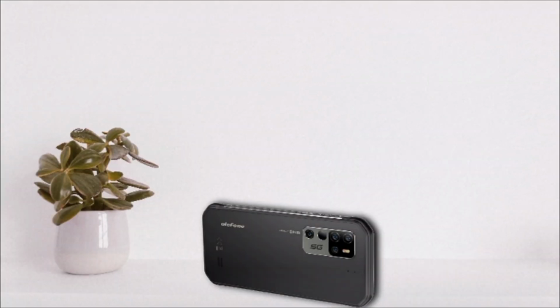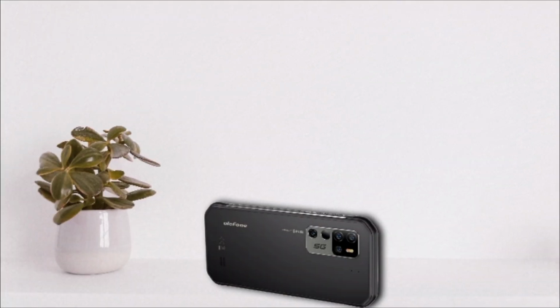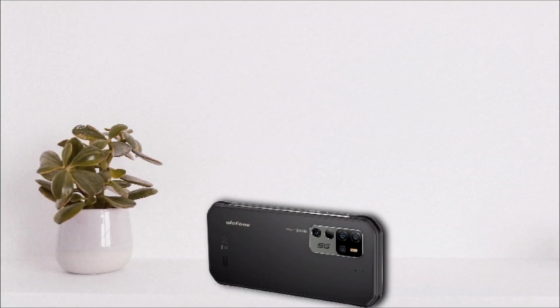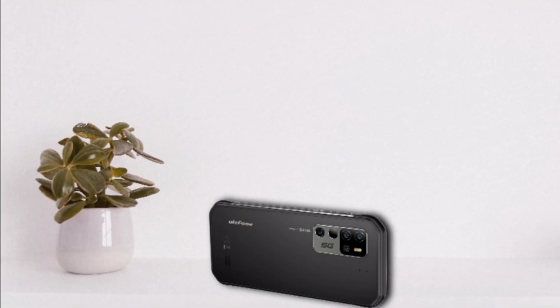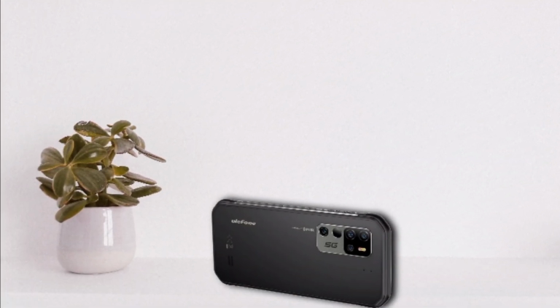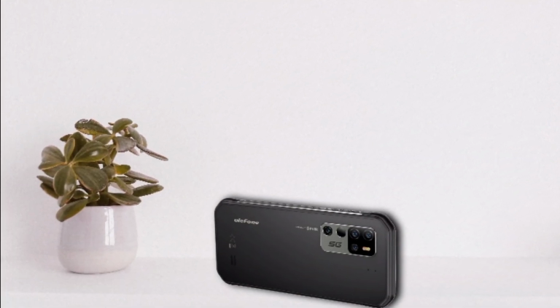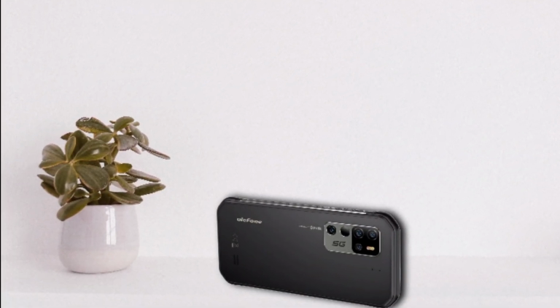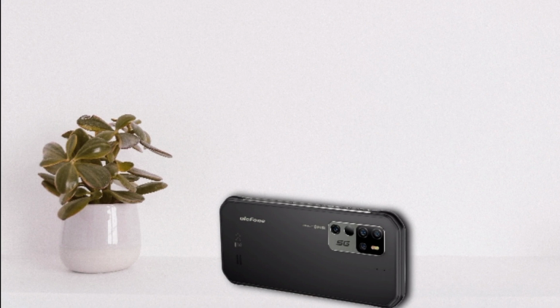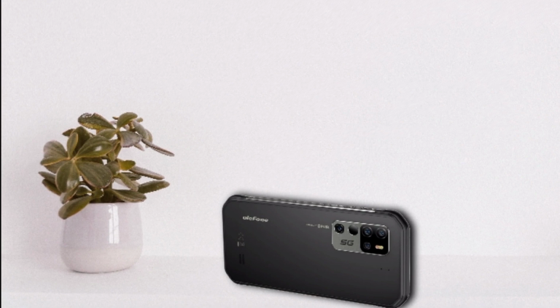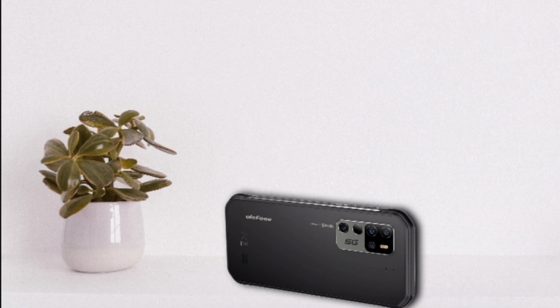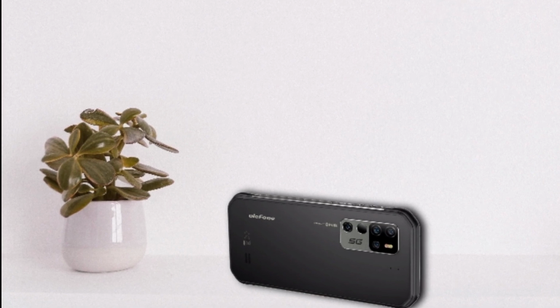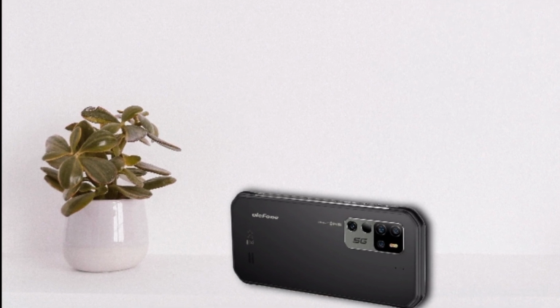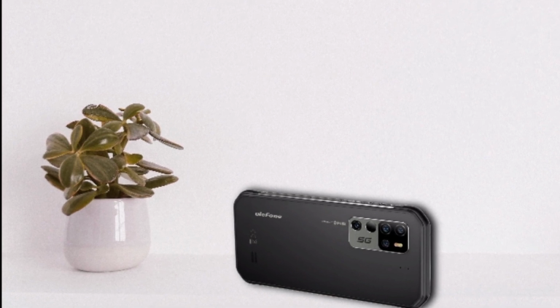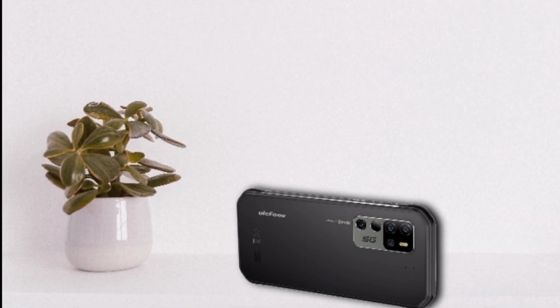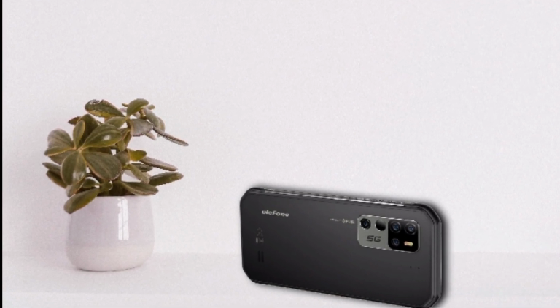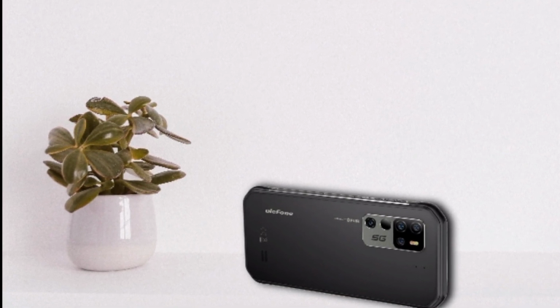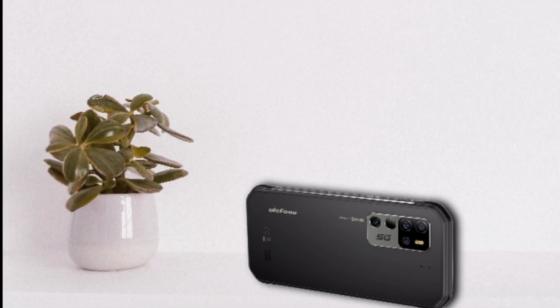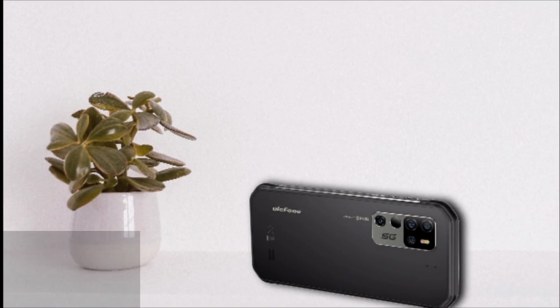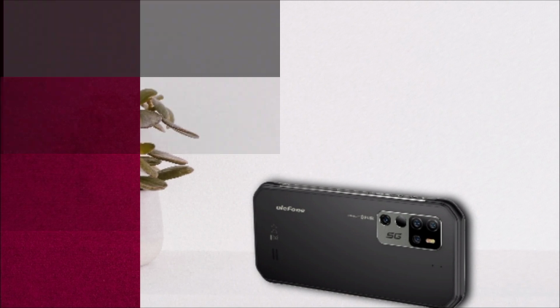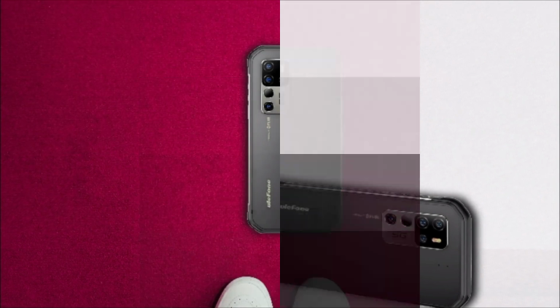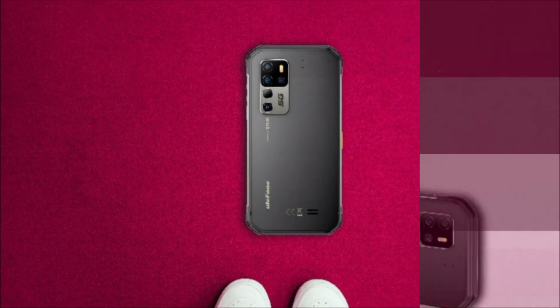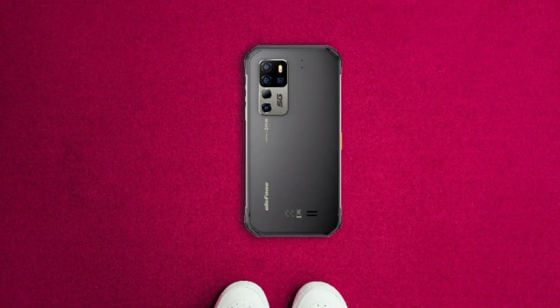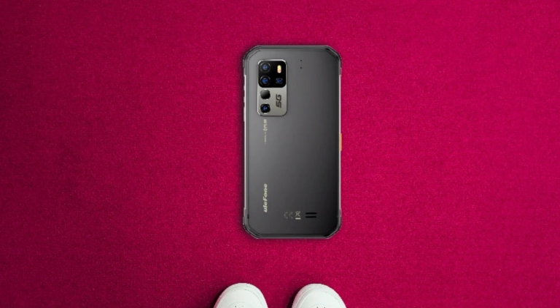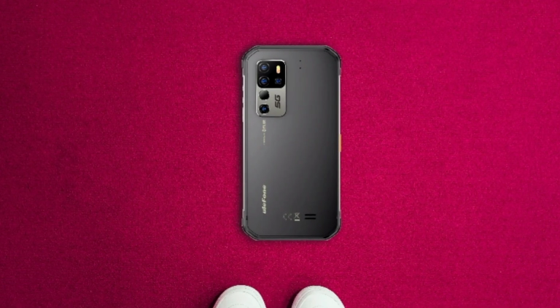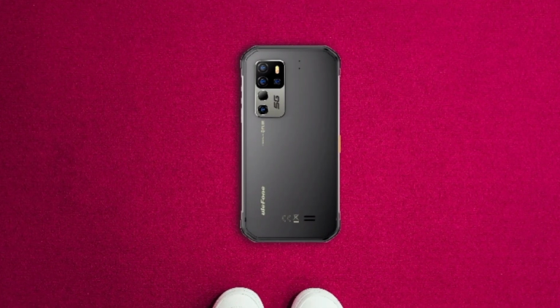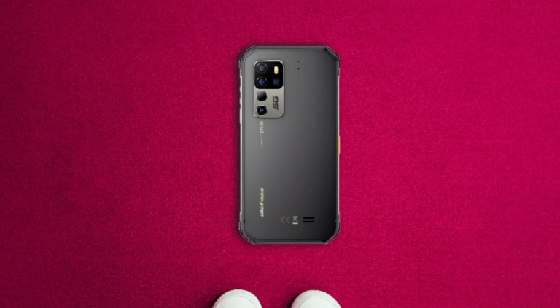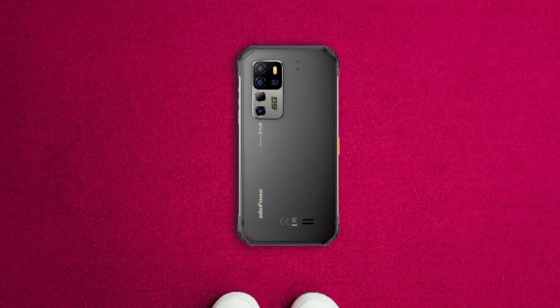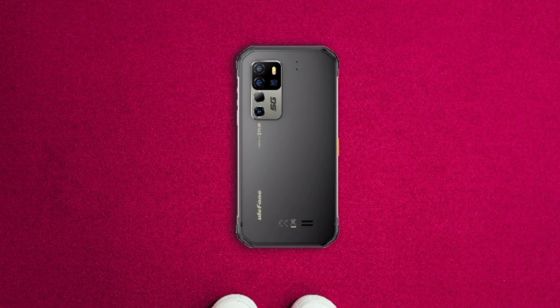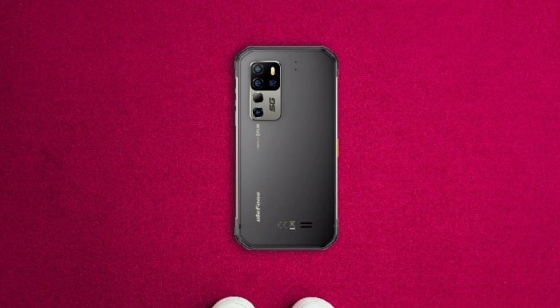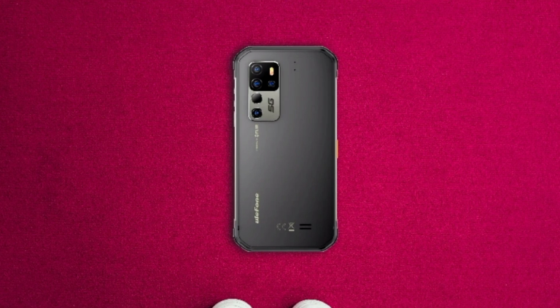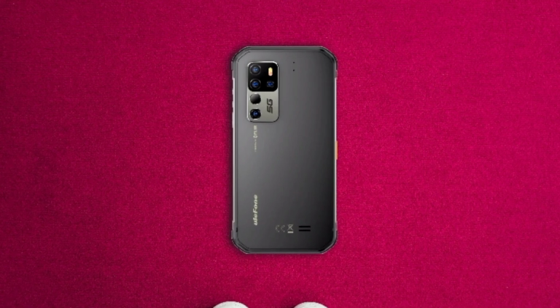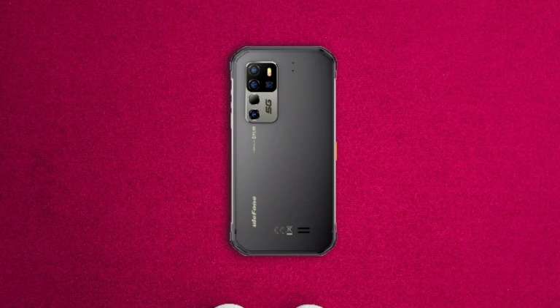I'll be making a specs comparison video between this phone and the AMO 11, so make sure to subscribe to the channel and turn on the bell icon so you don't miss it. If you enjoyed this video, give it a thumbs up and I'll see you in the next one.